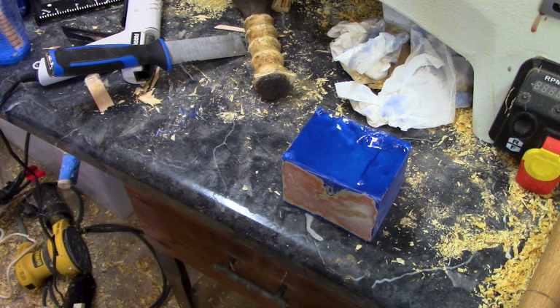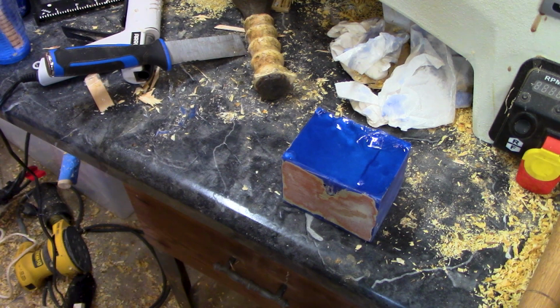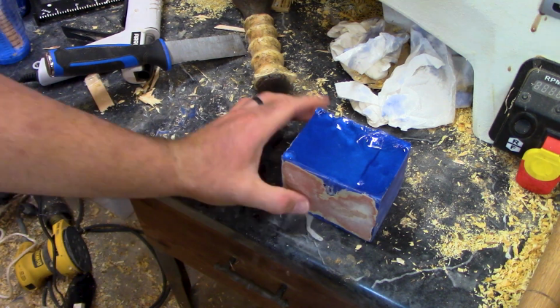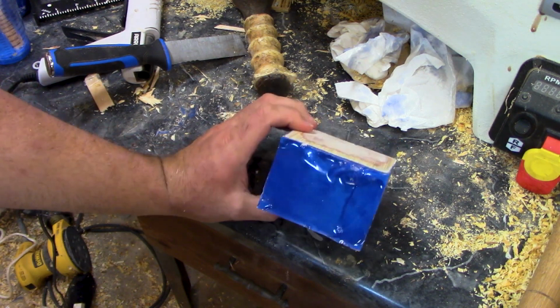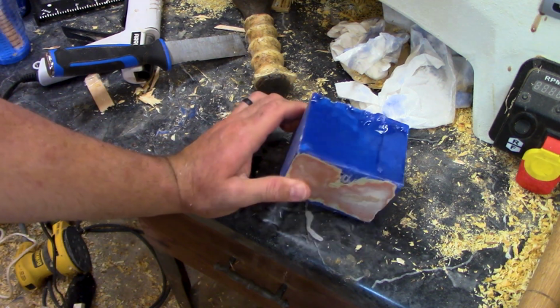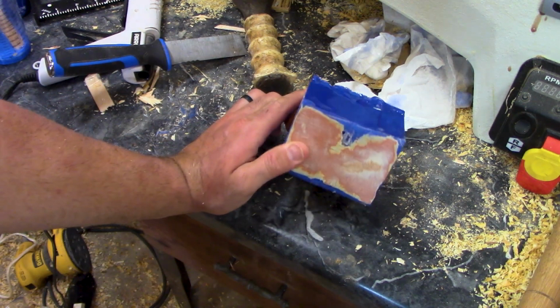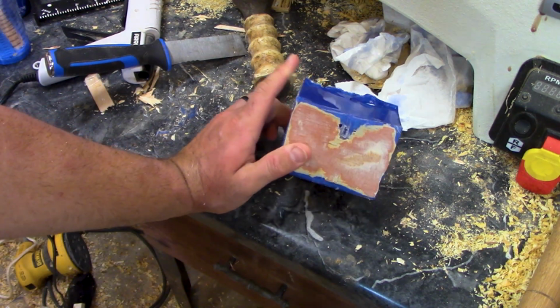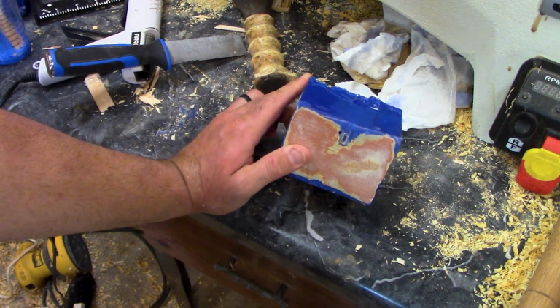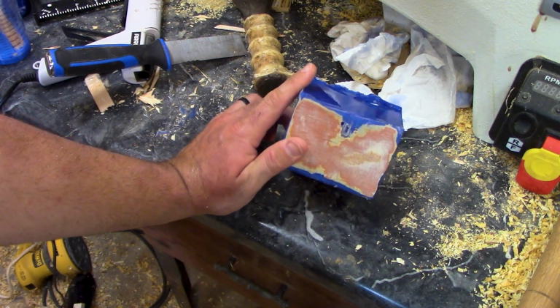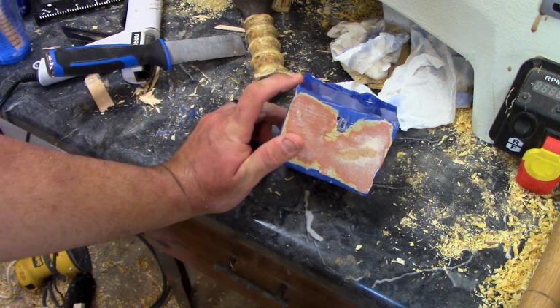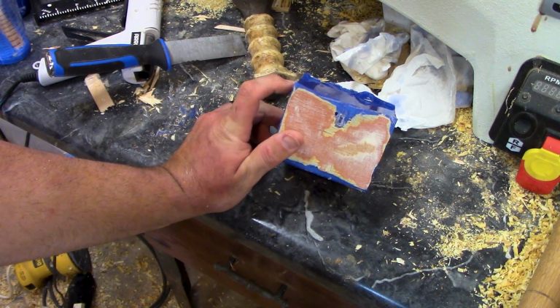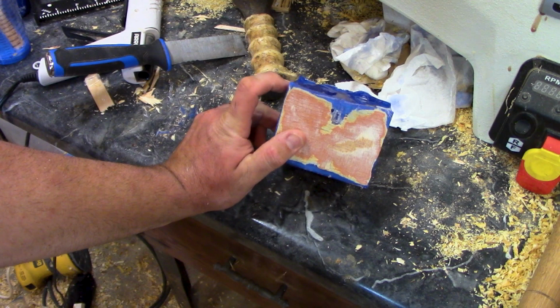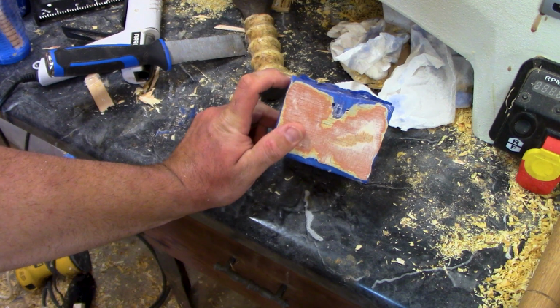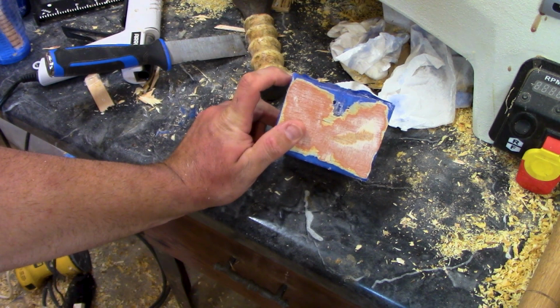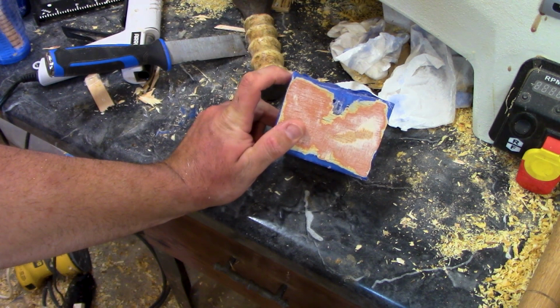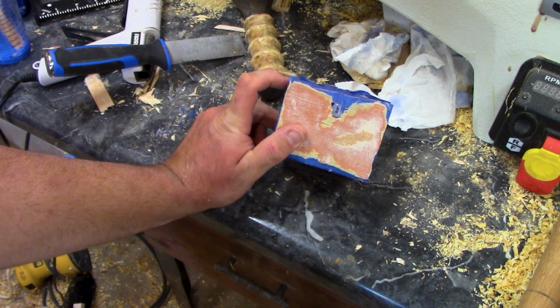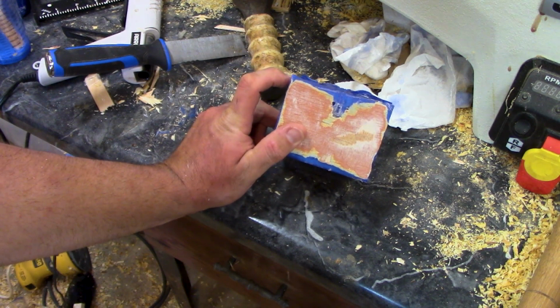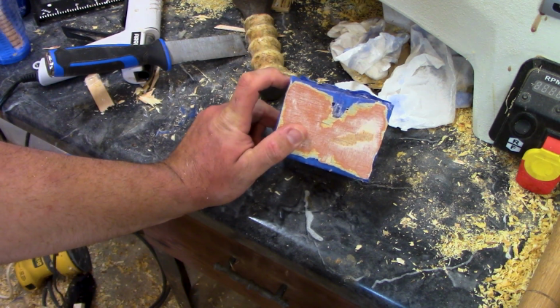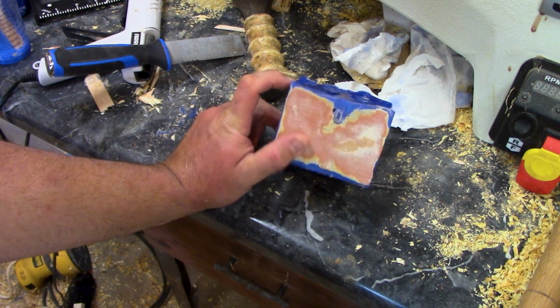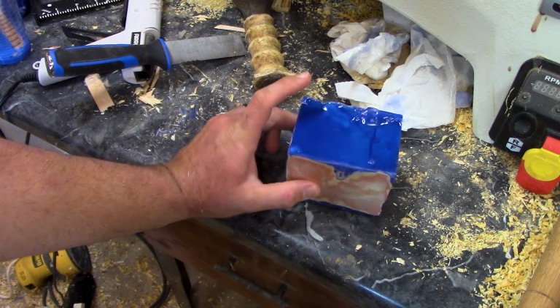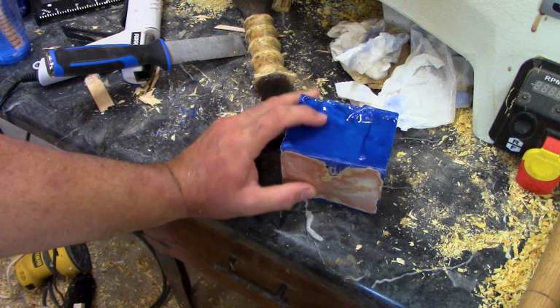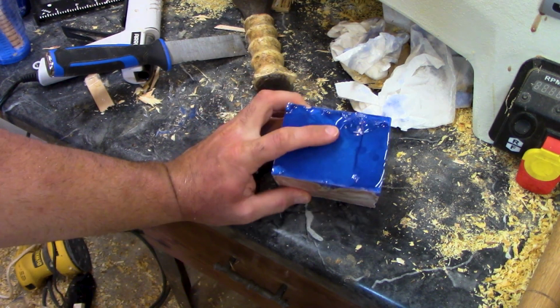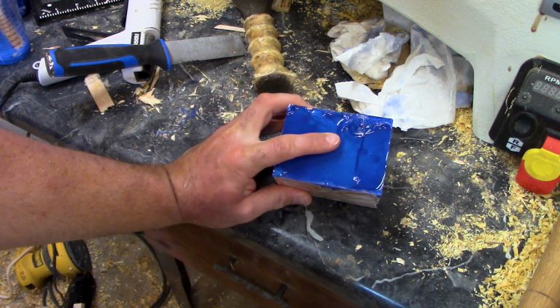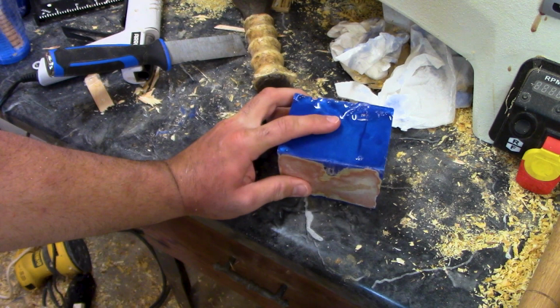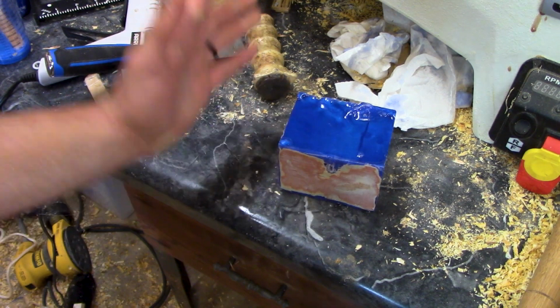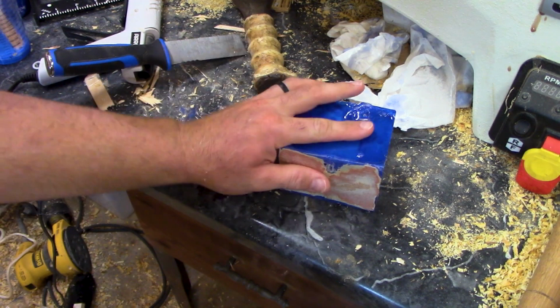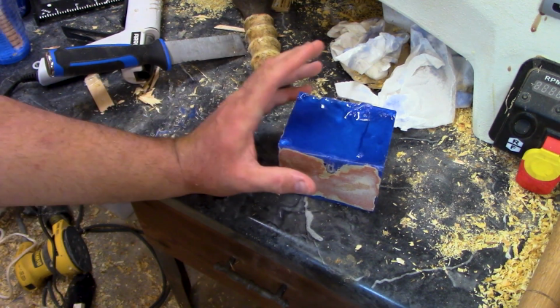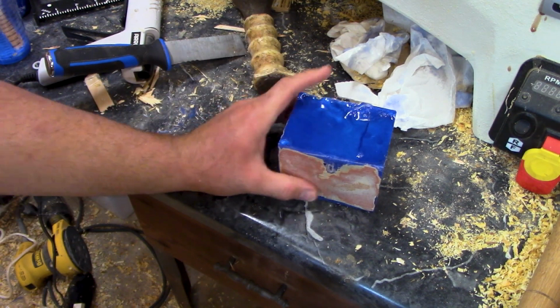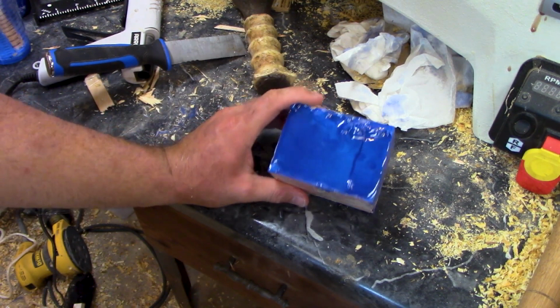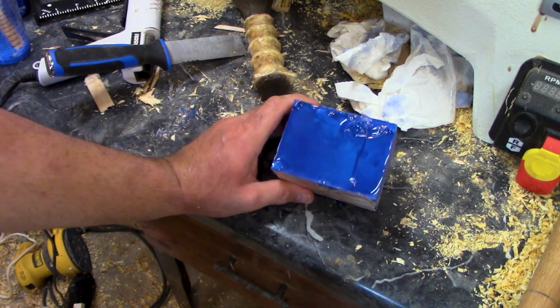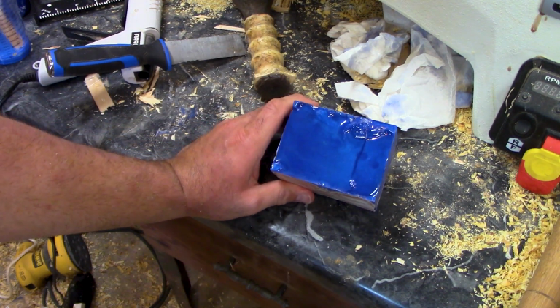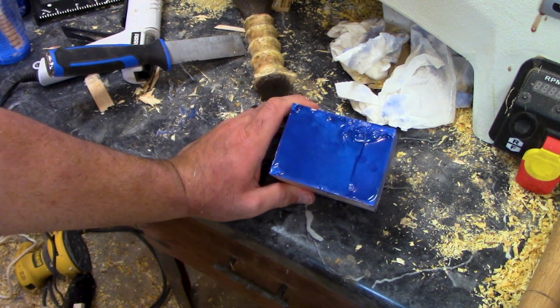All right guys, so I finally got this out of the mold. There were a few mistakes that I made while I was doing this. I want to go ahead and tell you about them because they're pretty obvious if you've ever messed with this stuff before. I never have, so it's a learning curve, I guess. I should have done a little more research into it before I started.